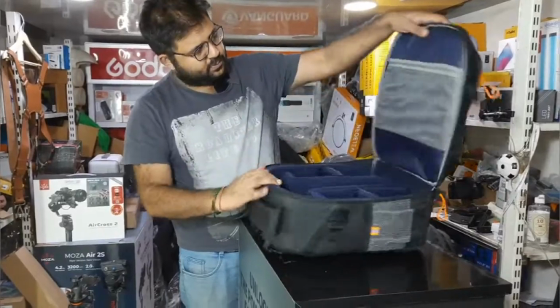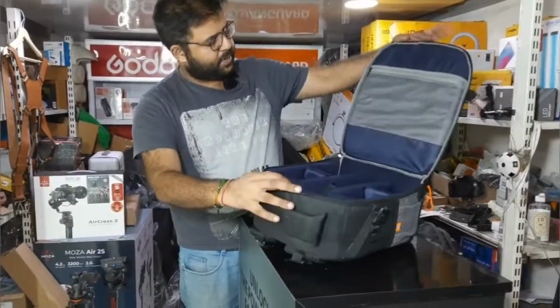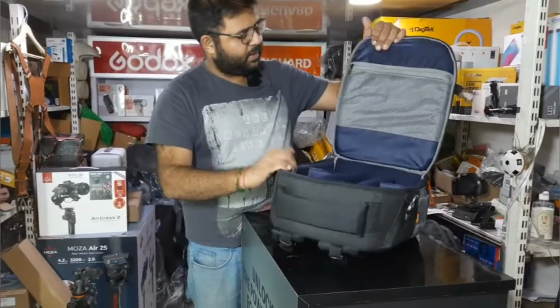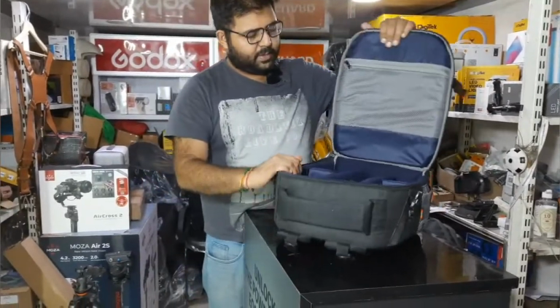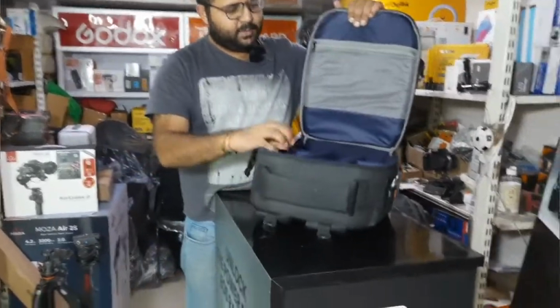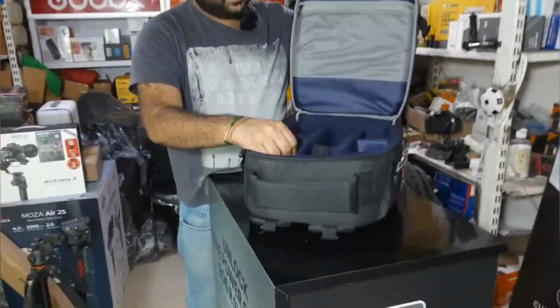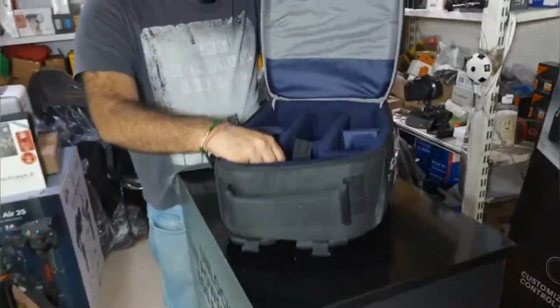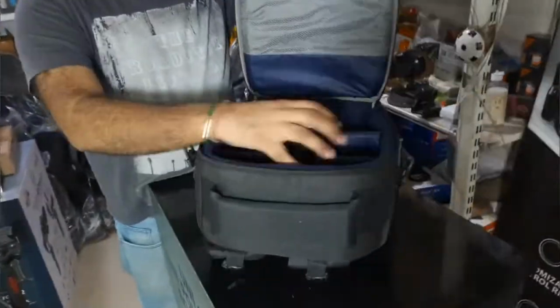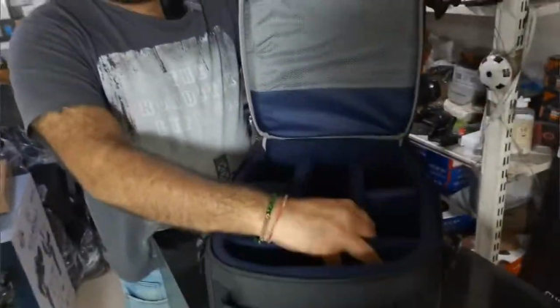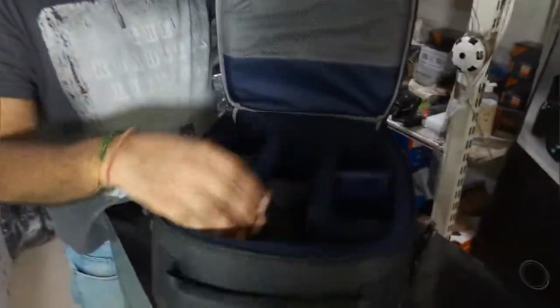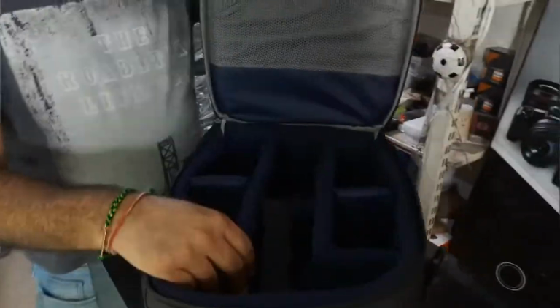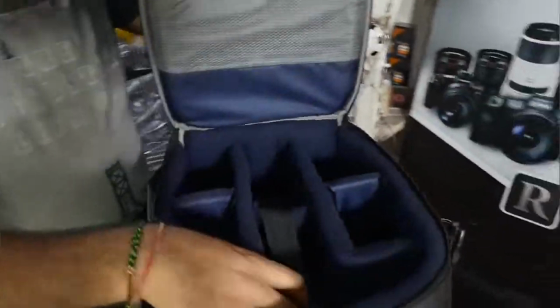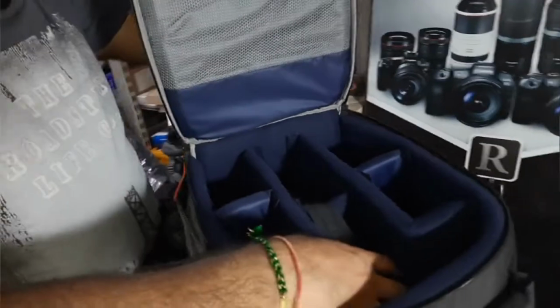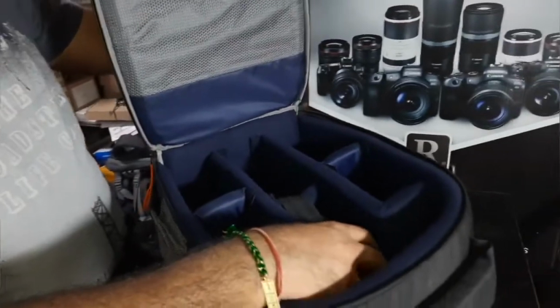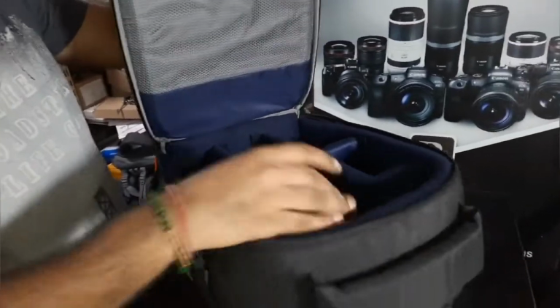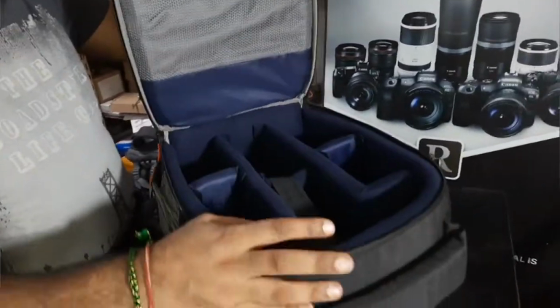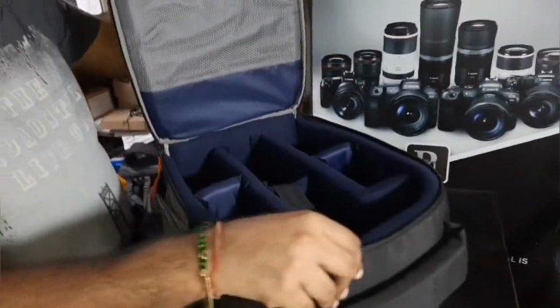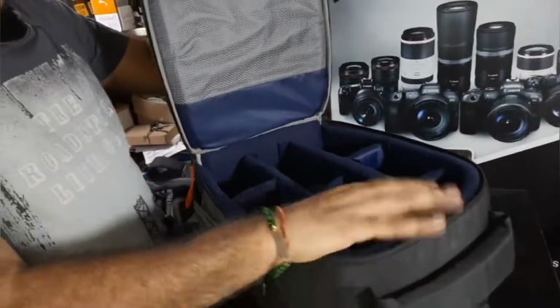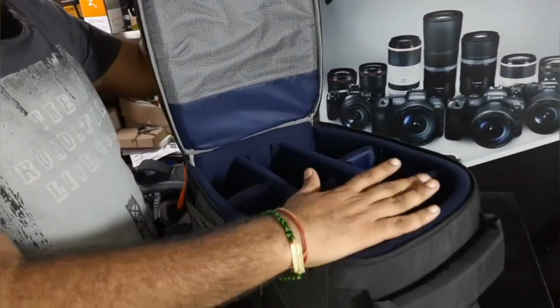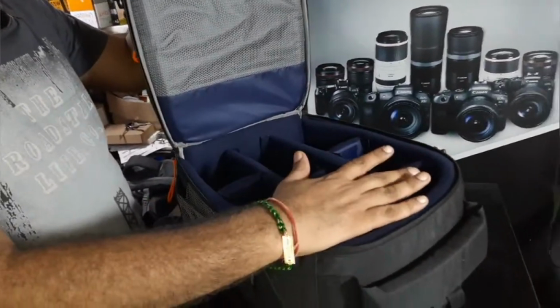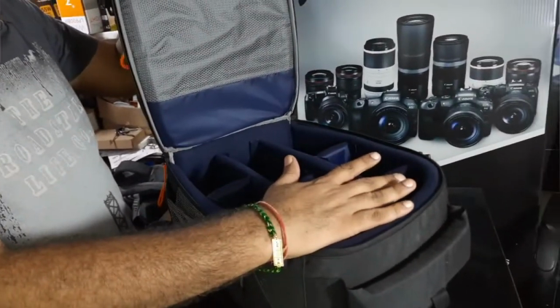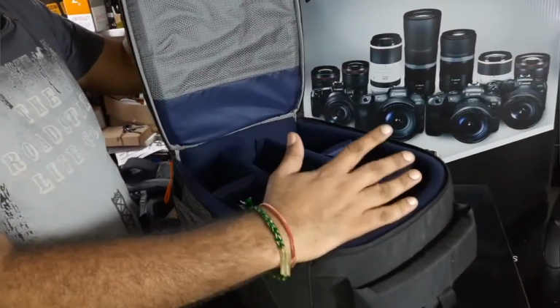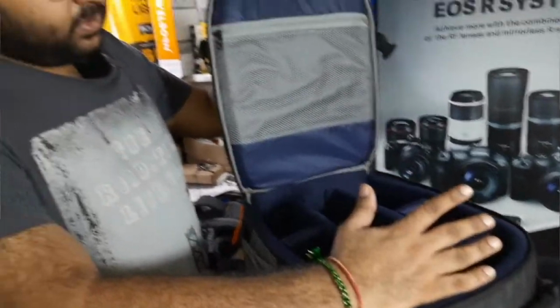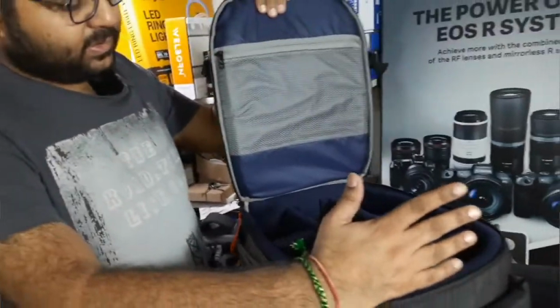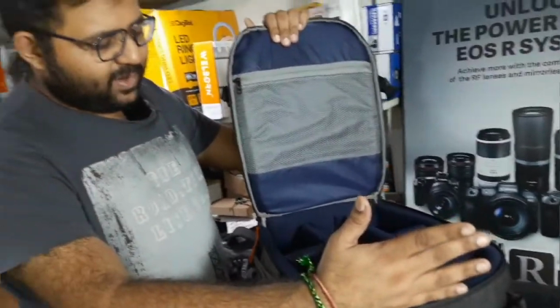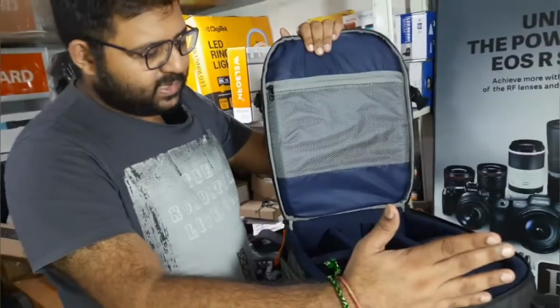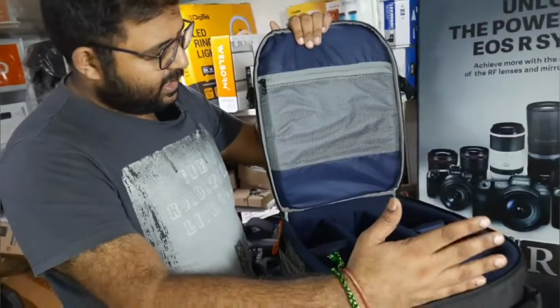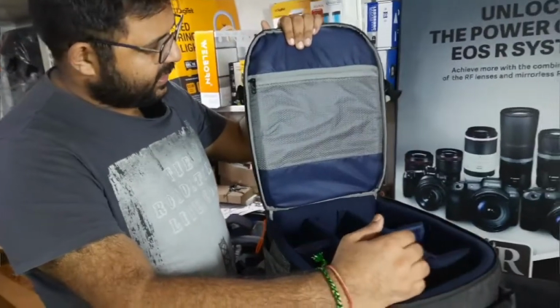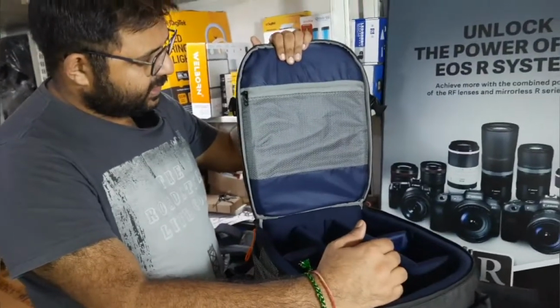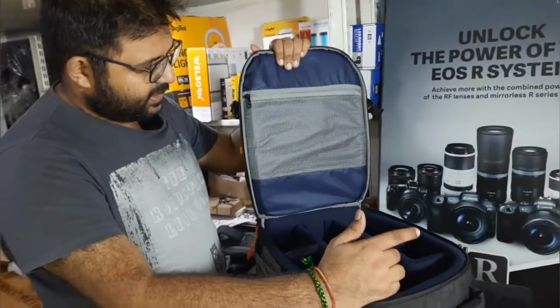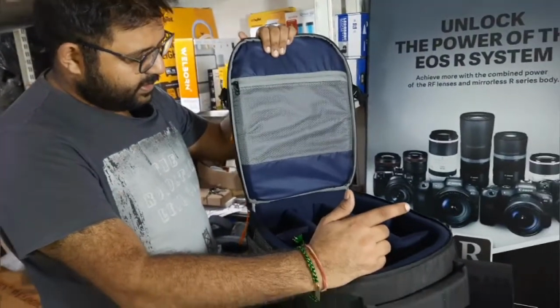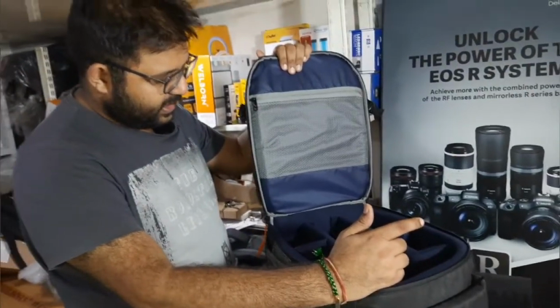This is the main compartment. The padding is decent. It has room for a single camera kit — a camera body, 2 to 3 lenses, a flash, and LED lights. It holds a basic kit comfortably.